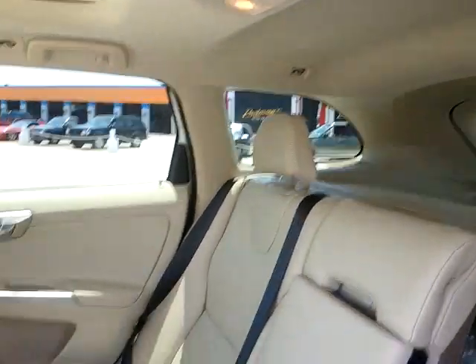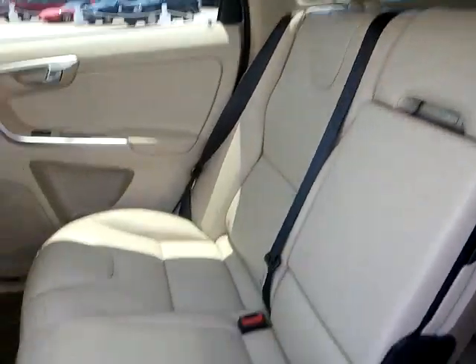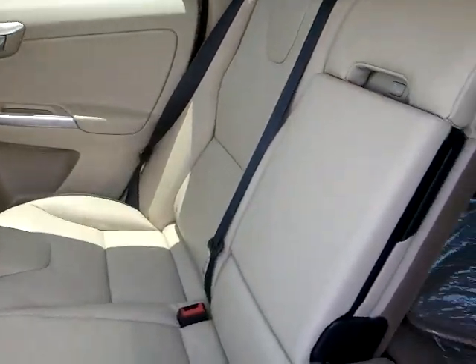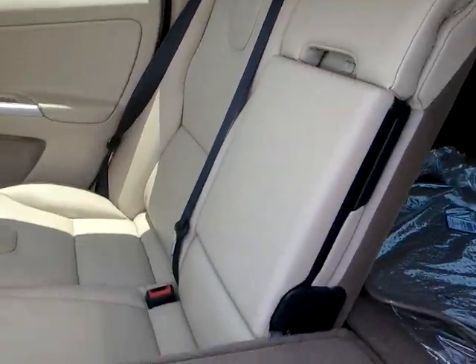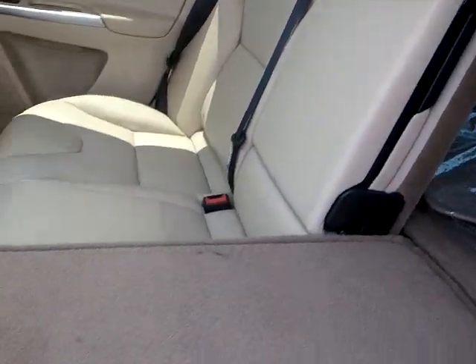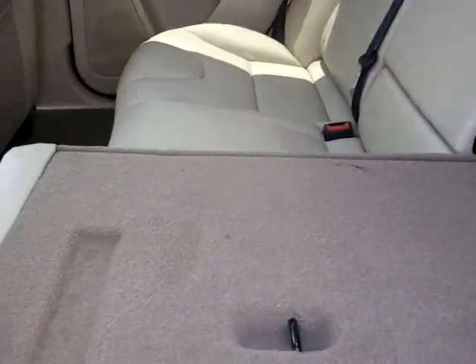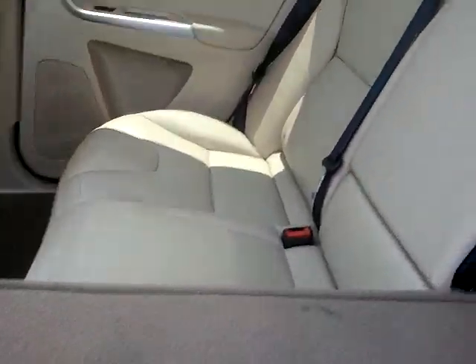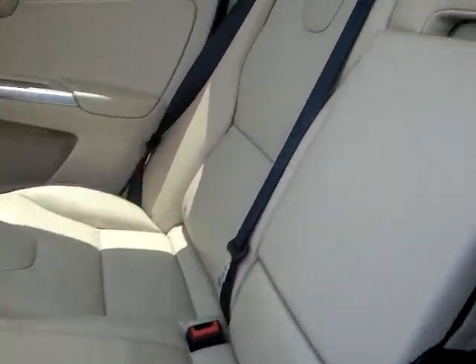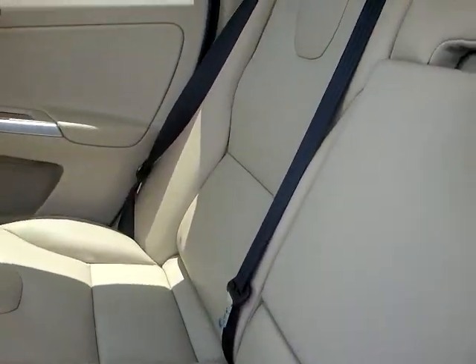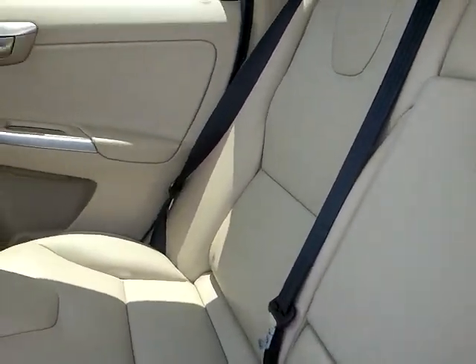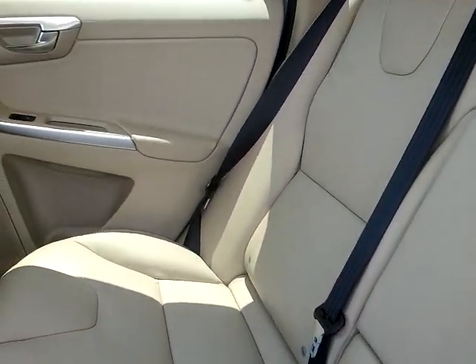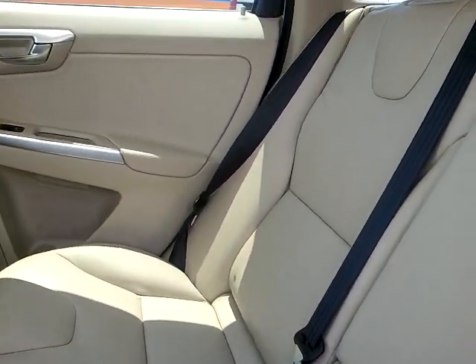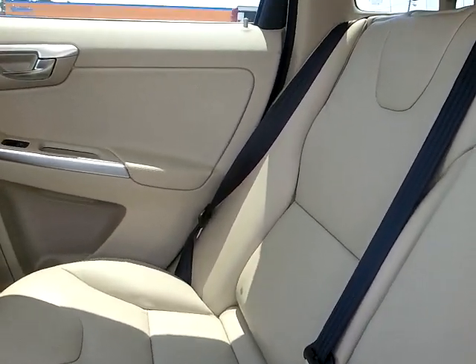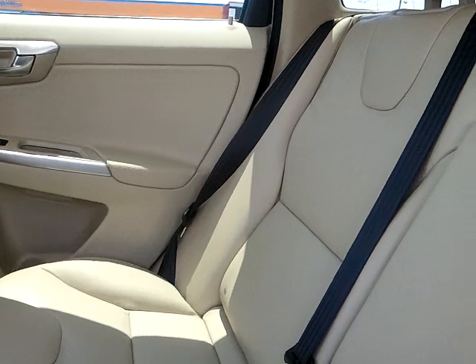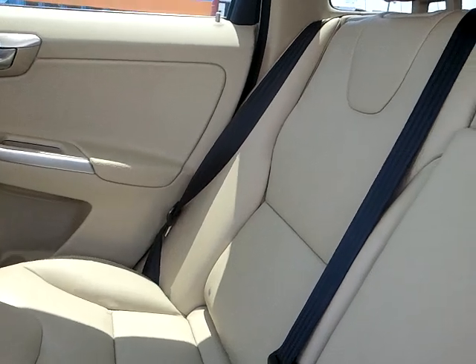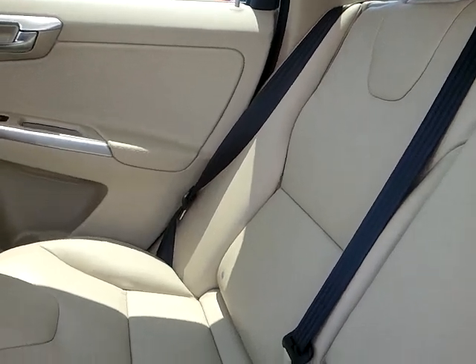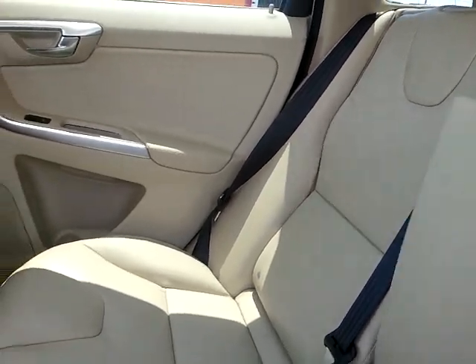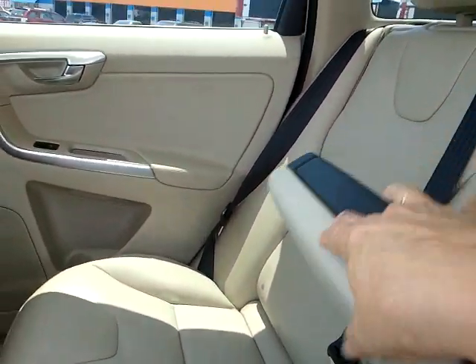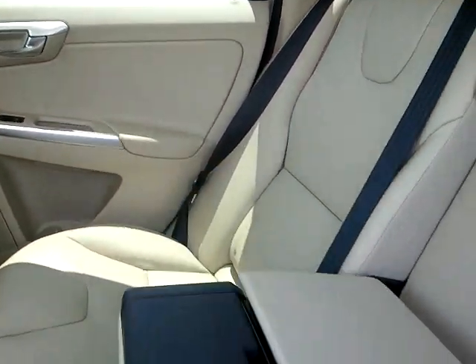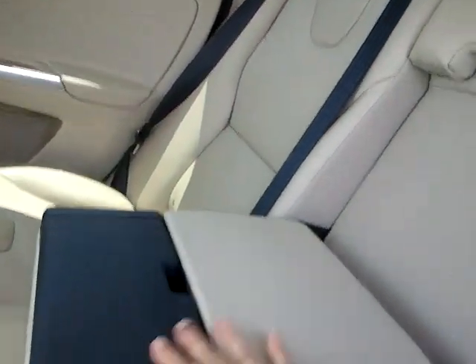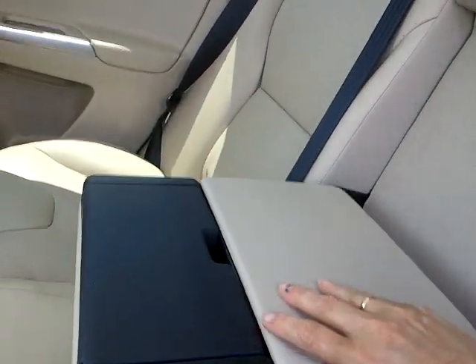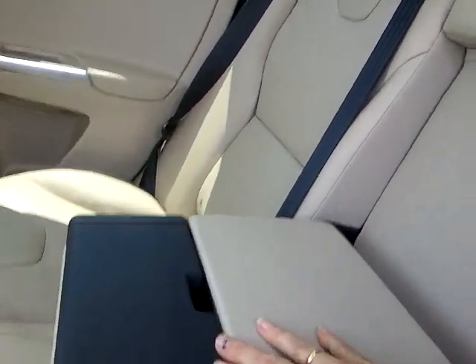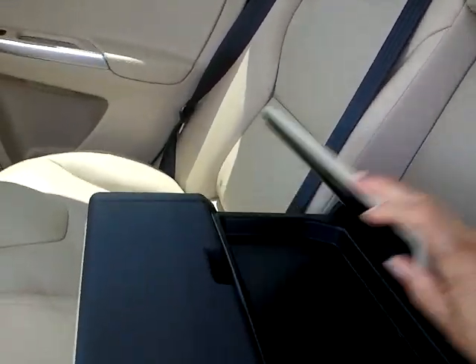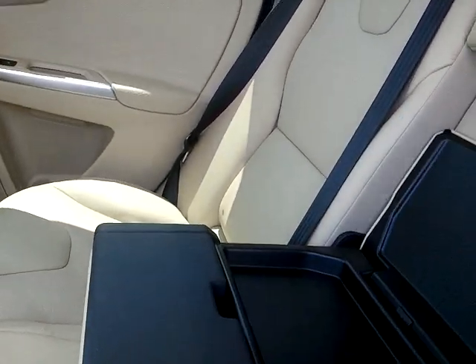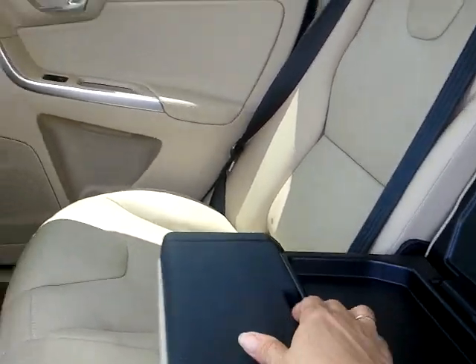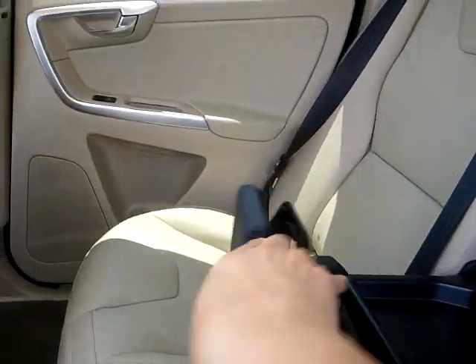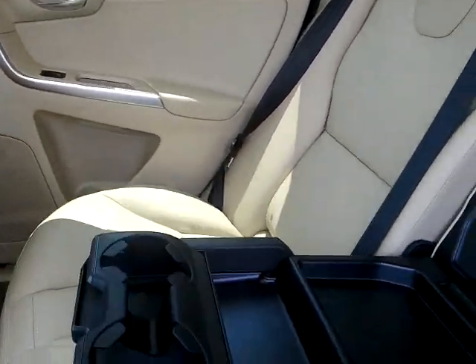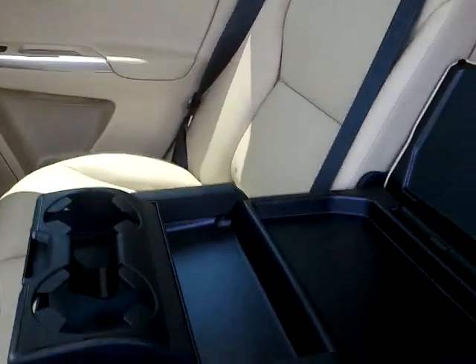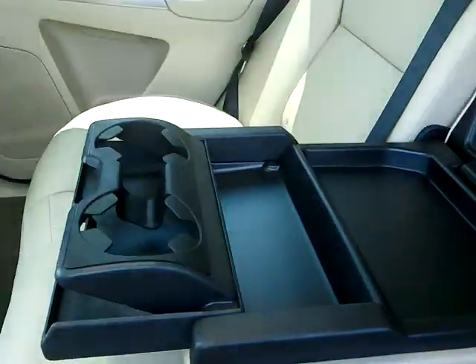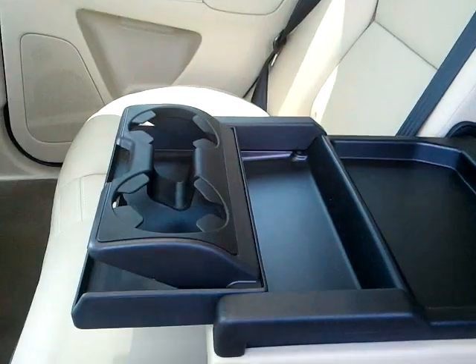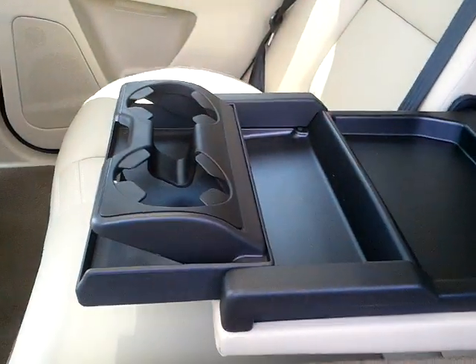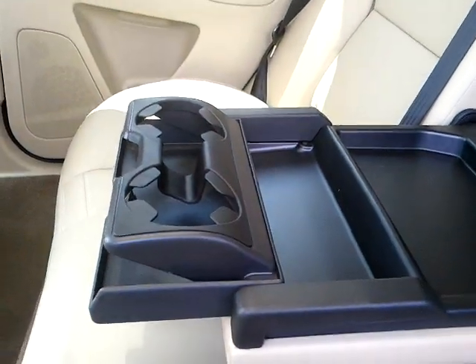Your back seats do fold down. And you do have a tray and cup holders on the back seat.